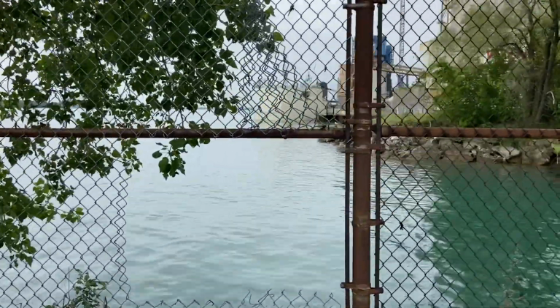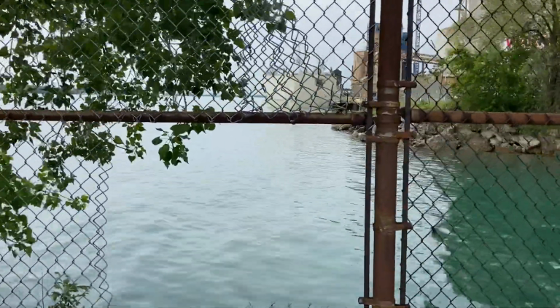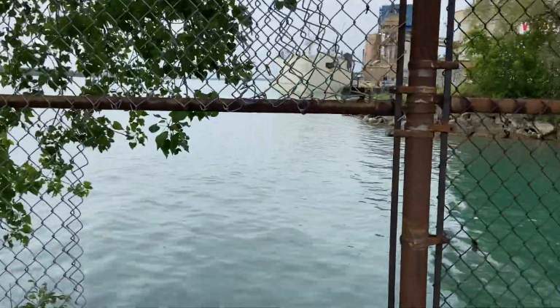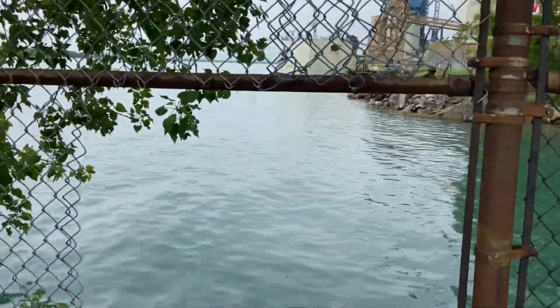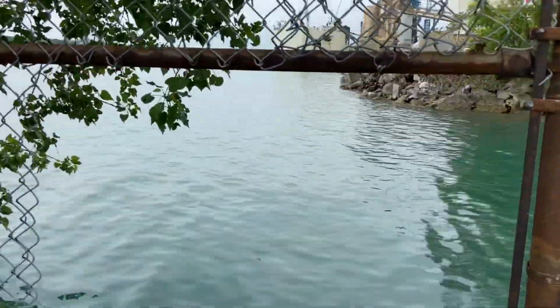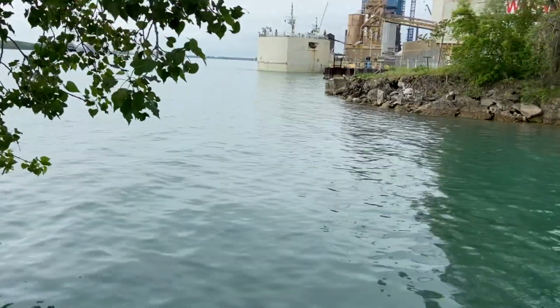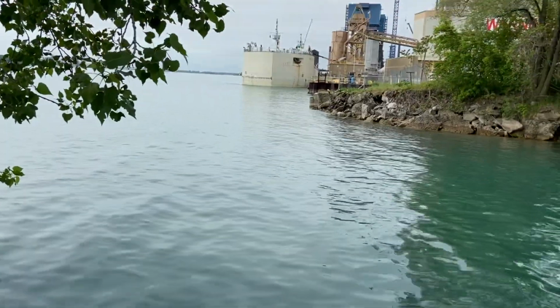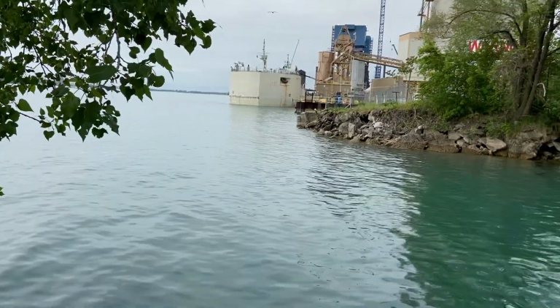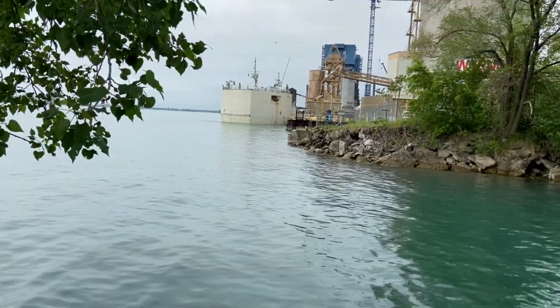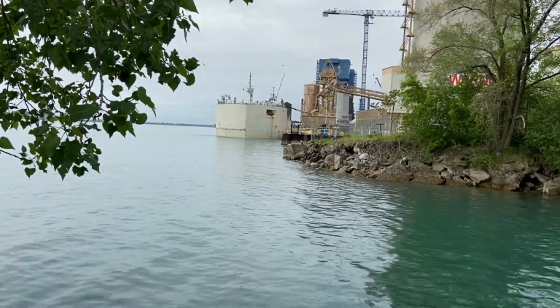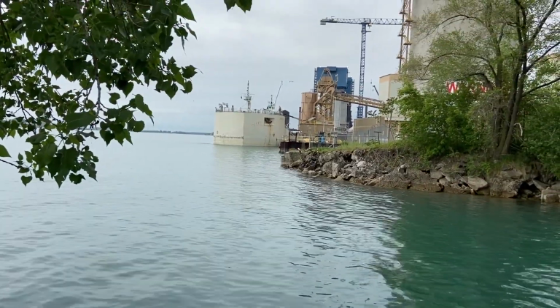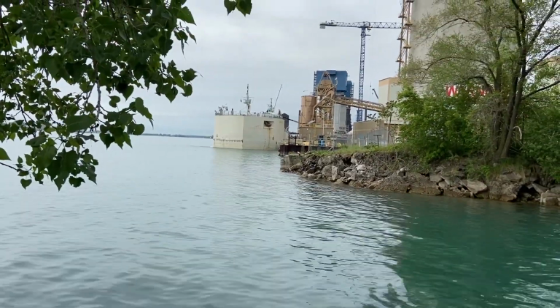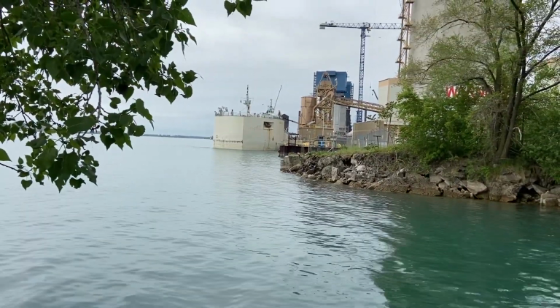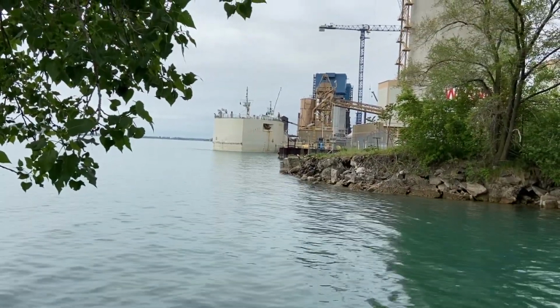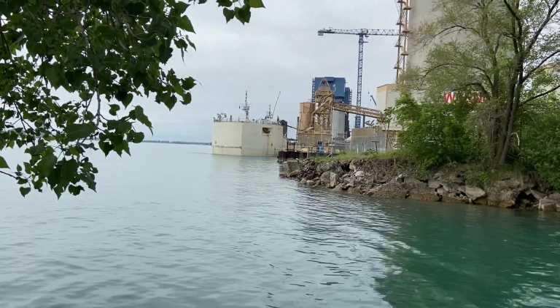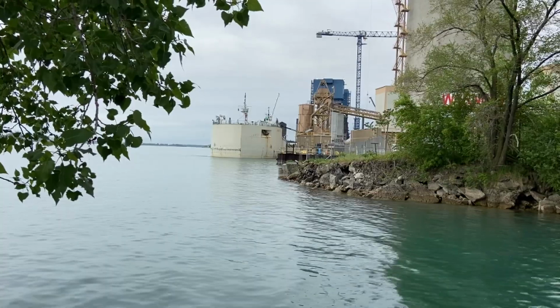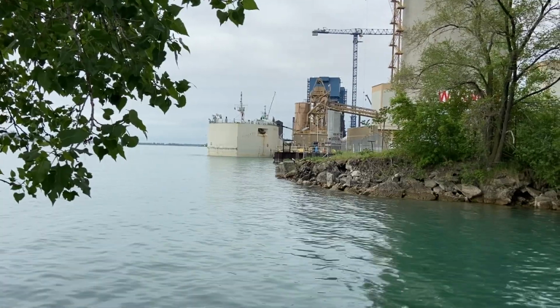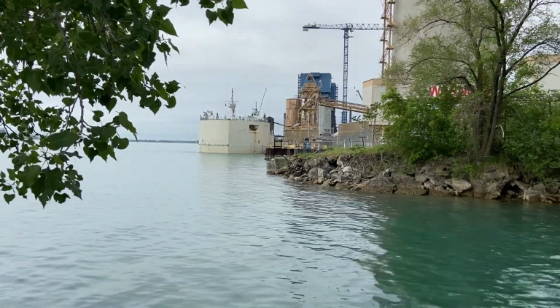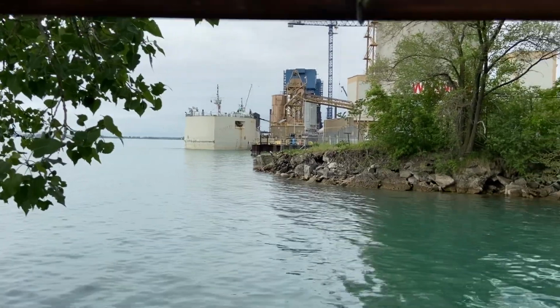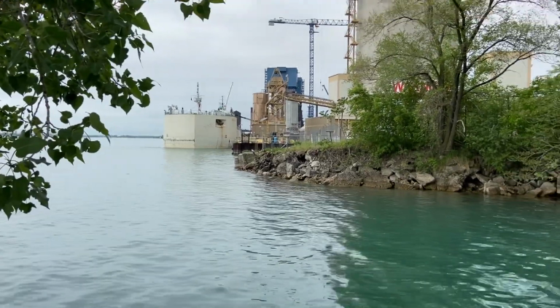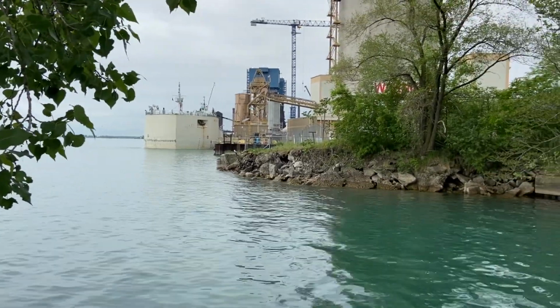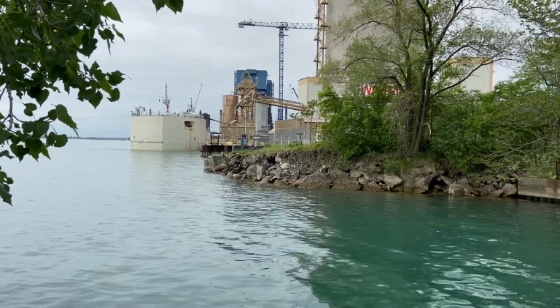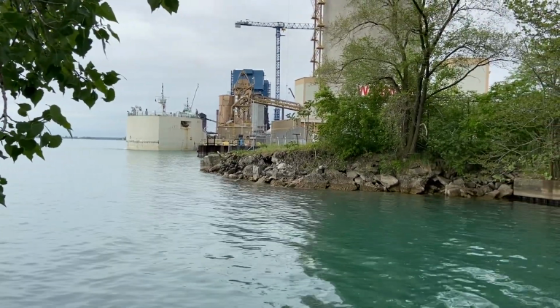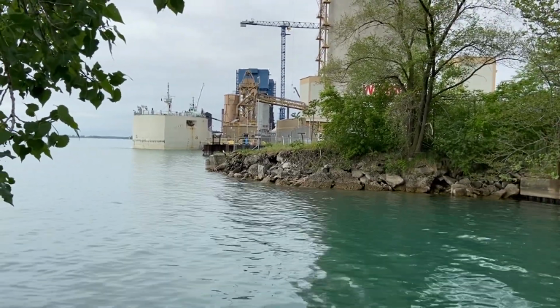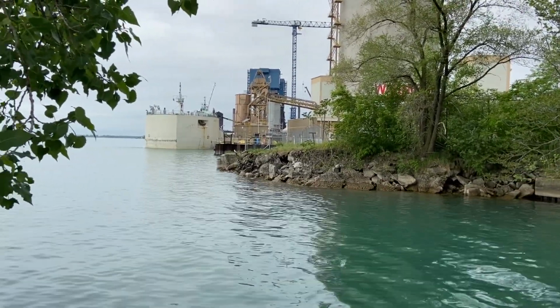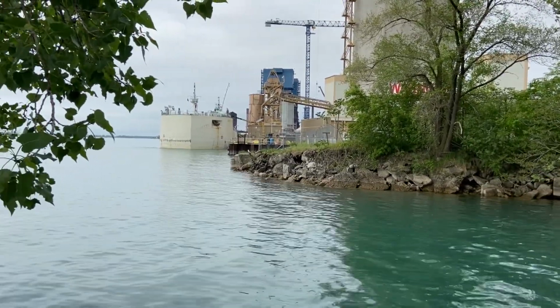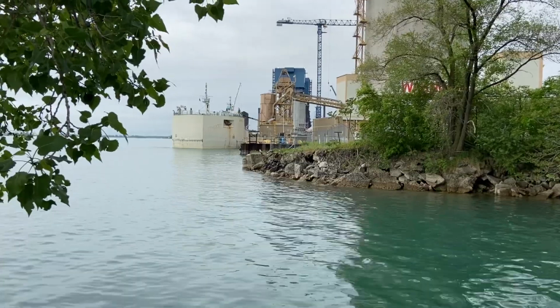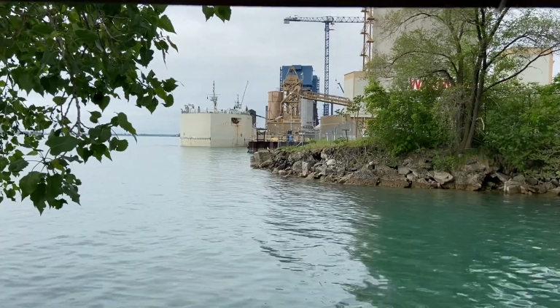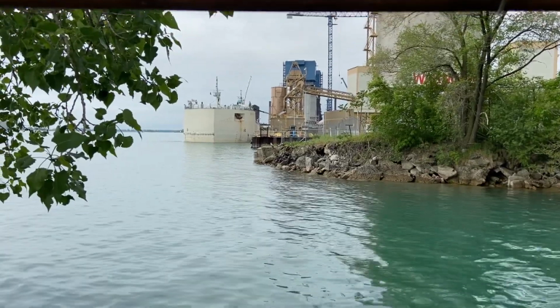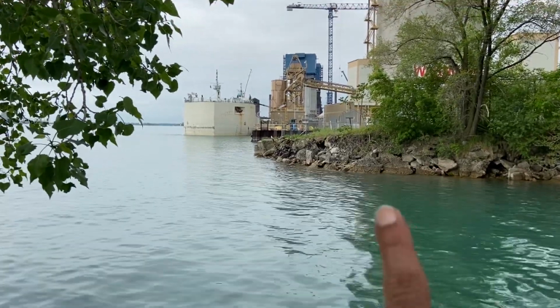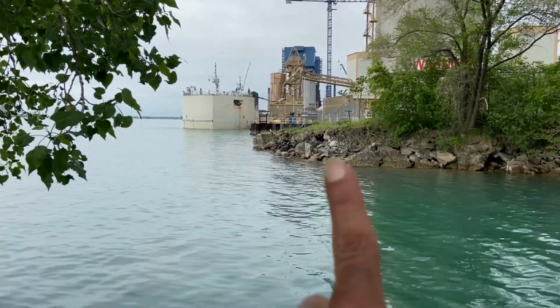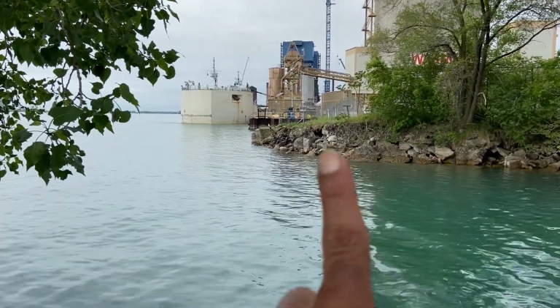It's going to go through between Livernois and West End, but more between the Delray boat launch and West End — so that's almost by West End right there.